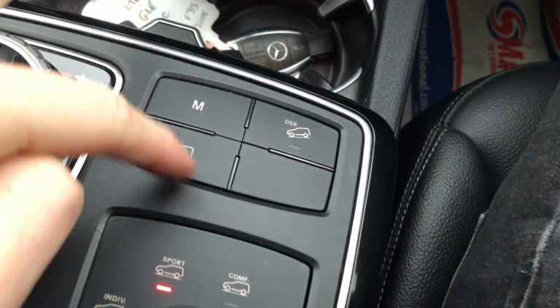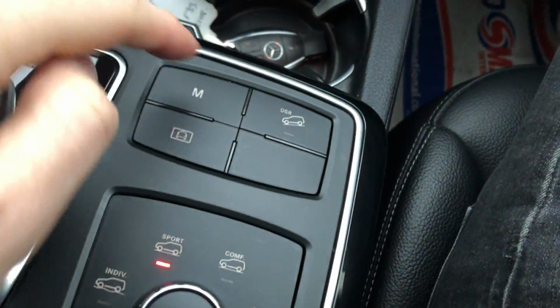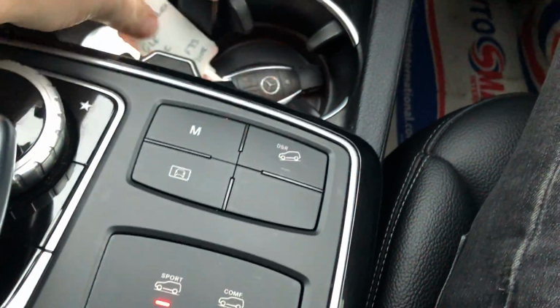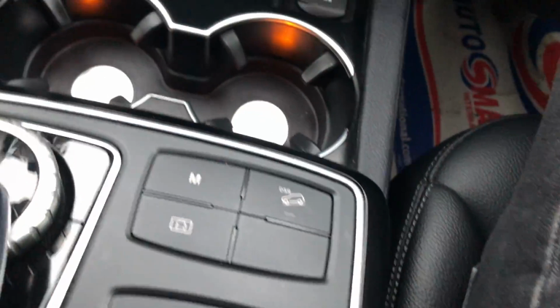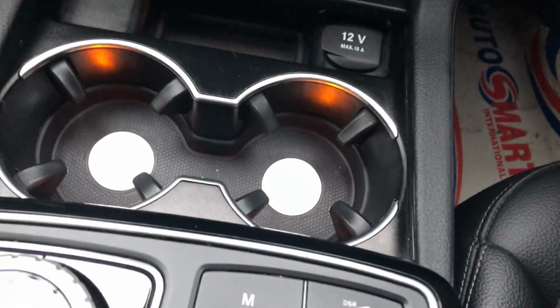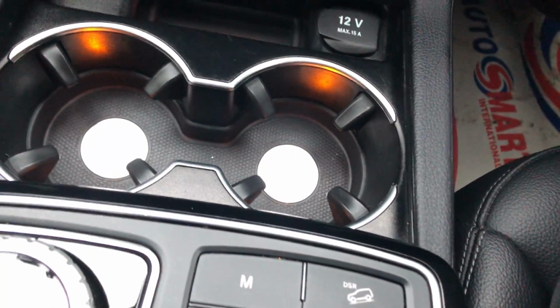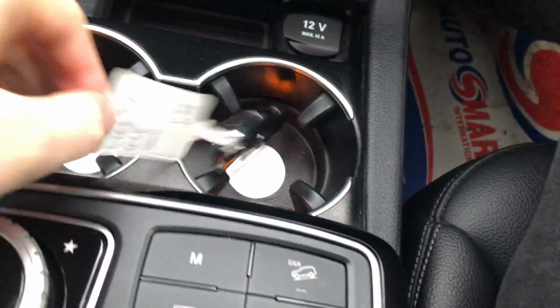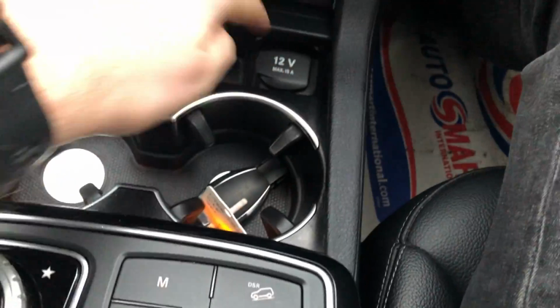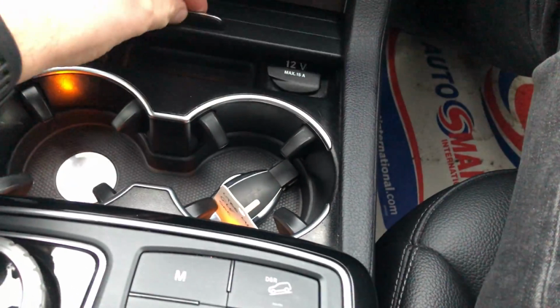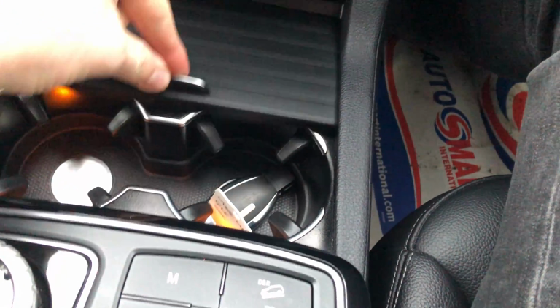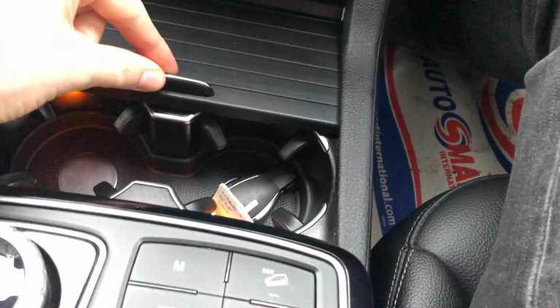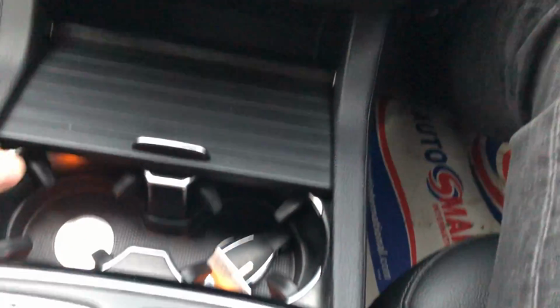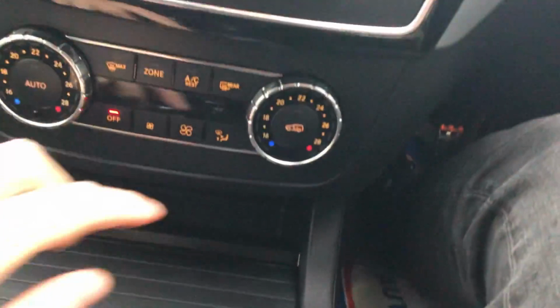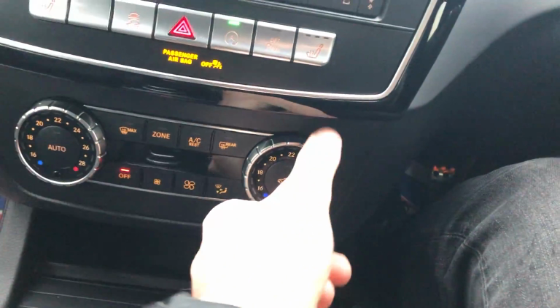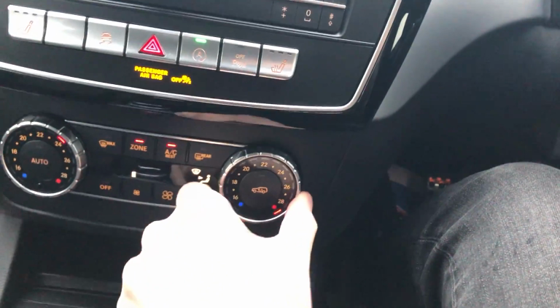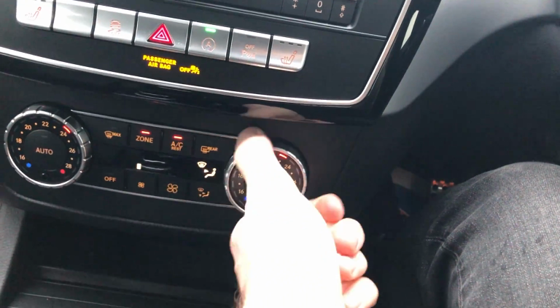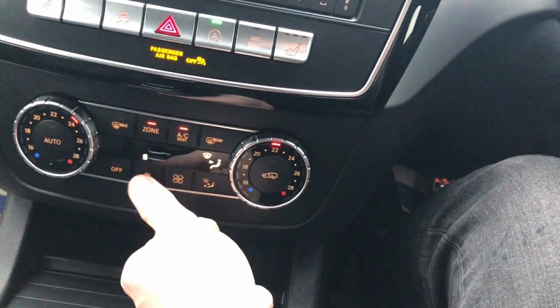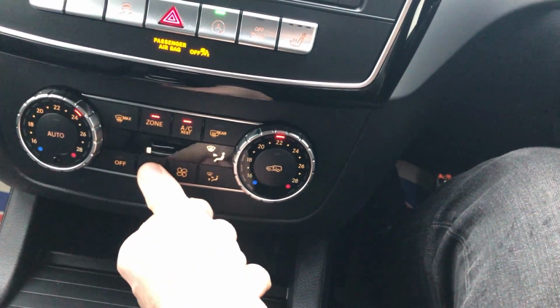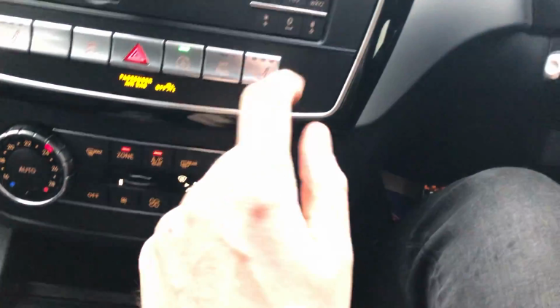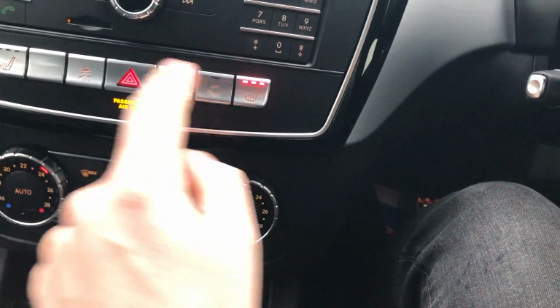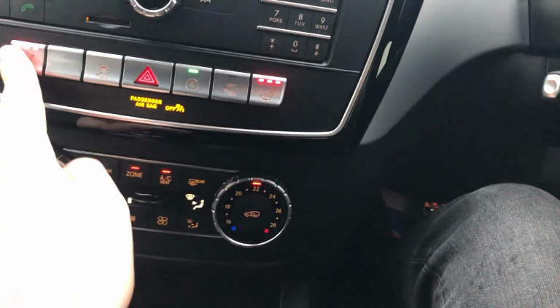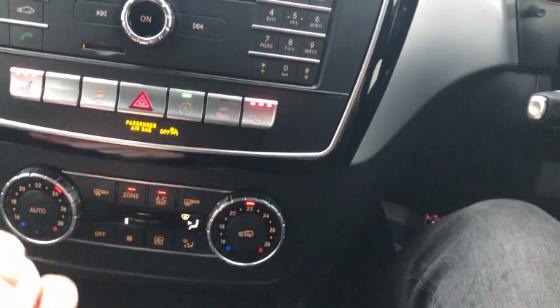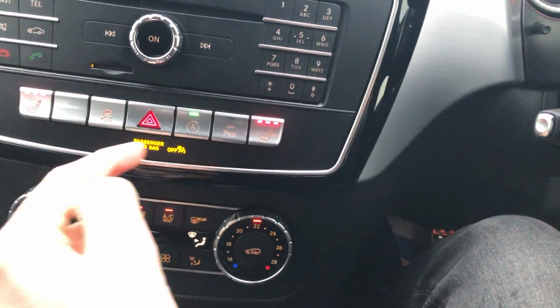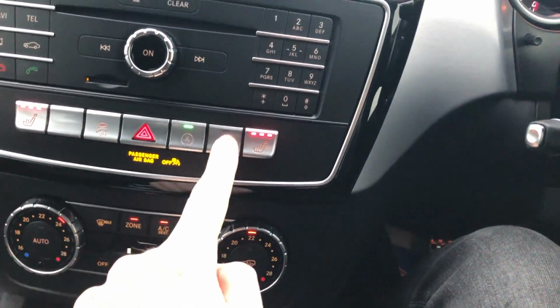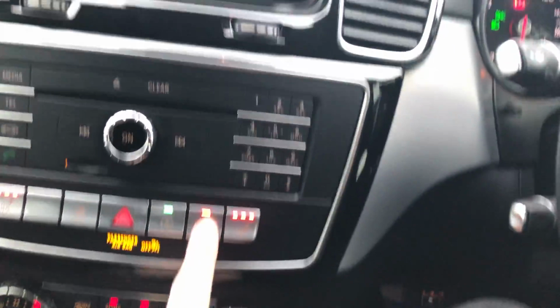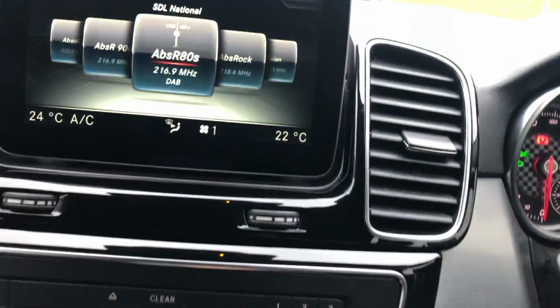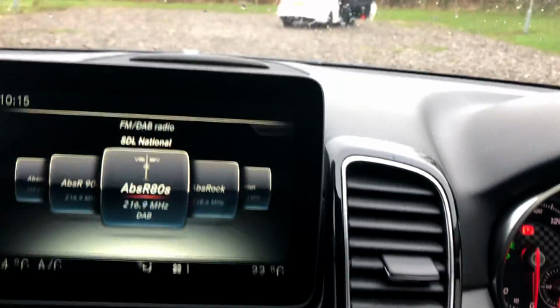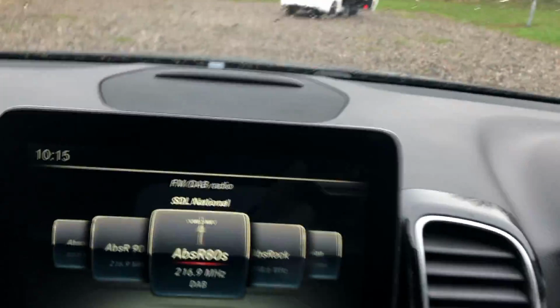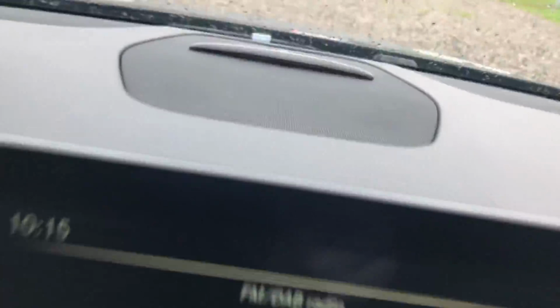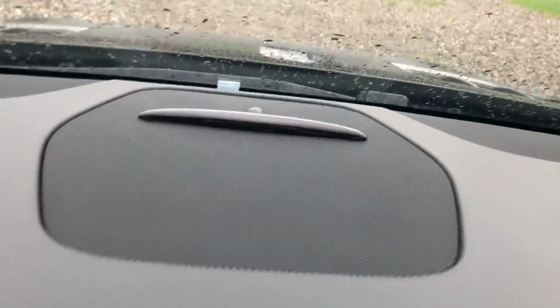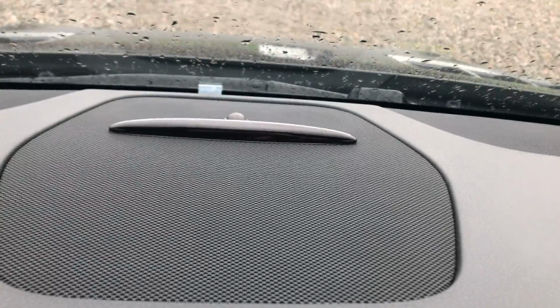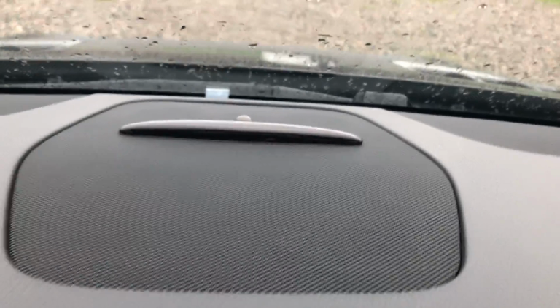The functions here include decent-sized cup holders, a charging point, dual-zone climate control, and heated seats for driver and passenger. There are also parking sensors with the visual assistance guides on the display.